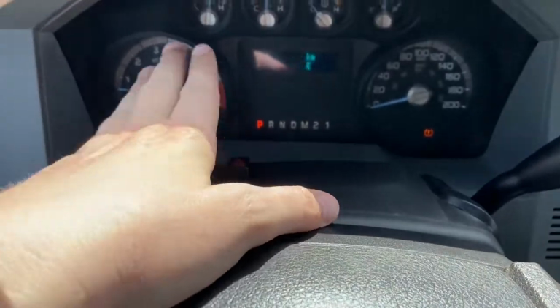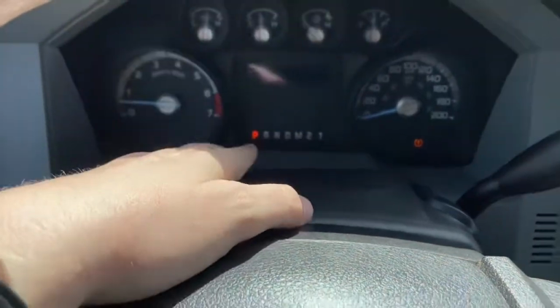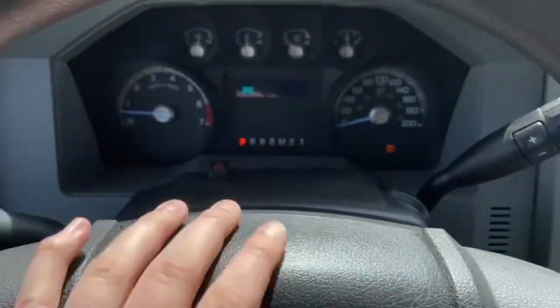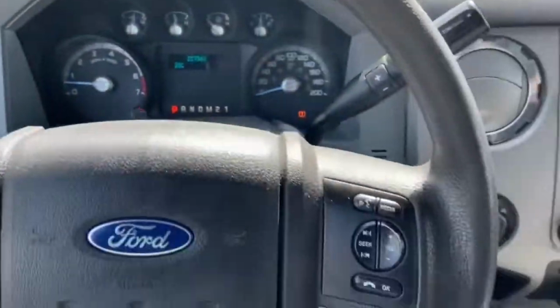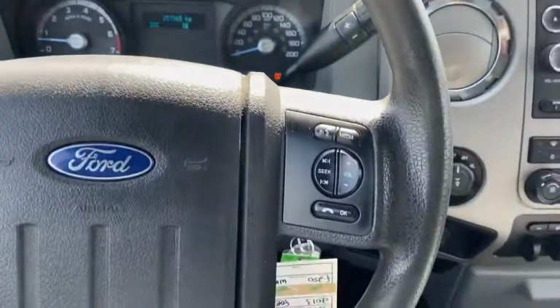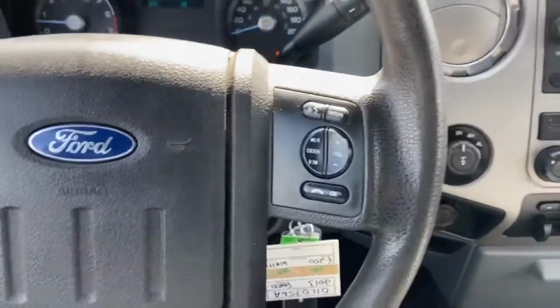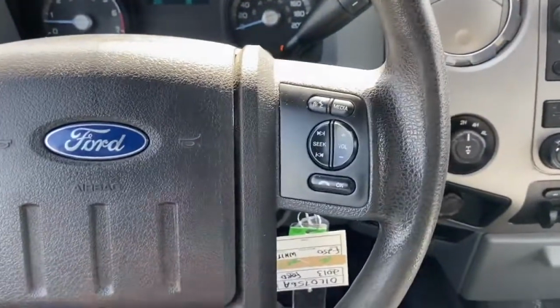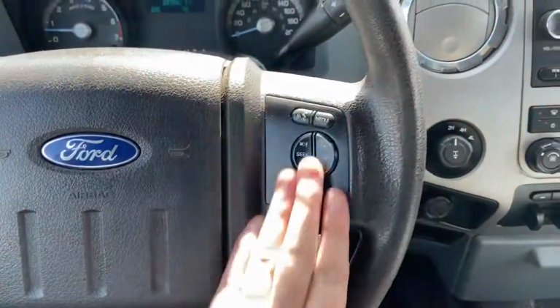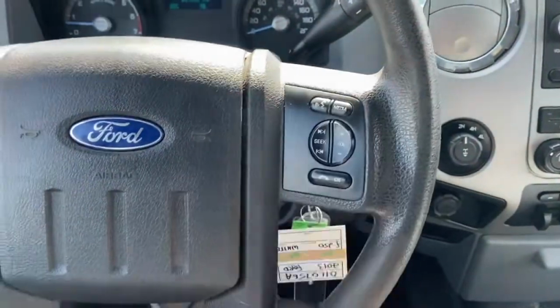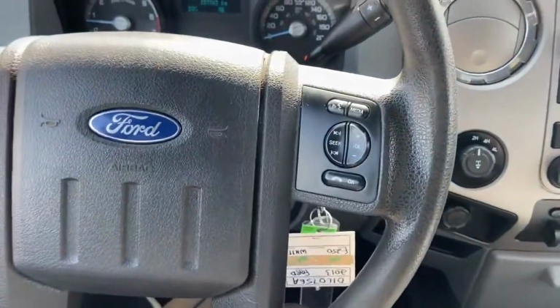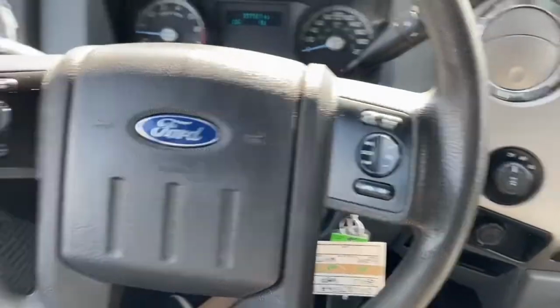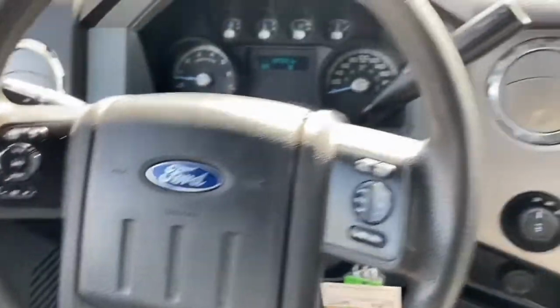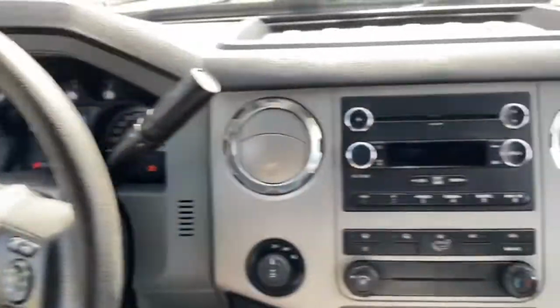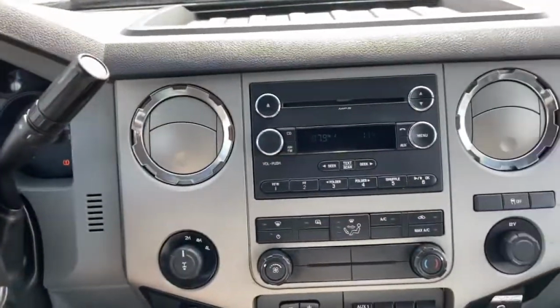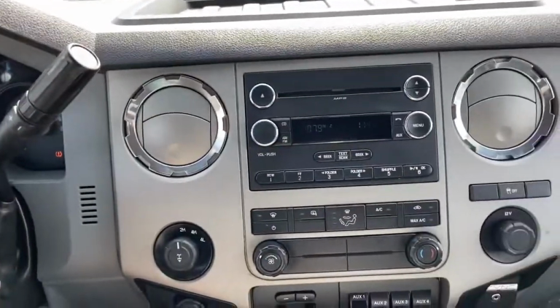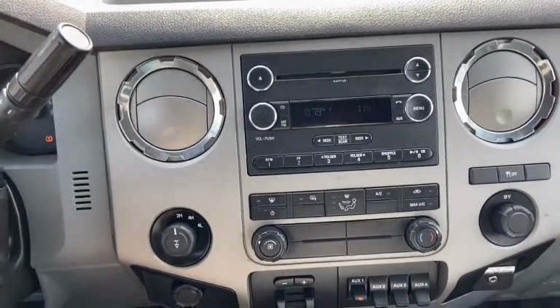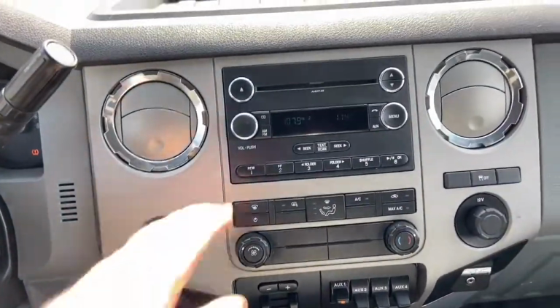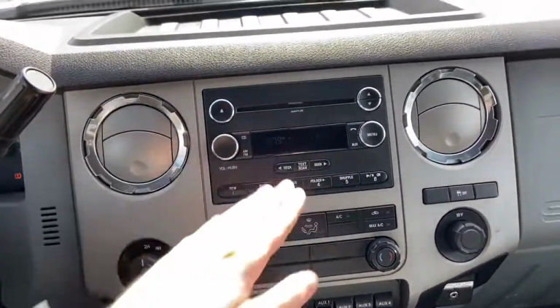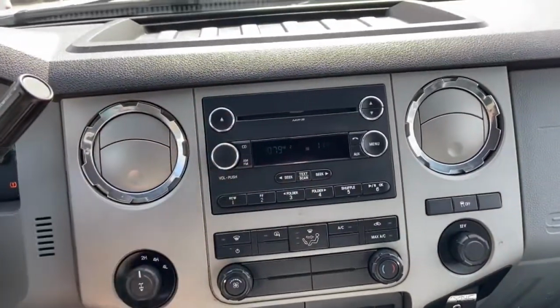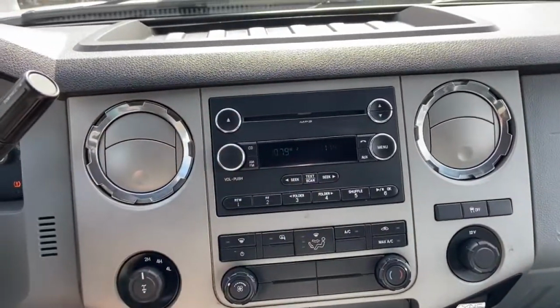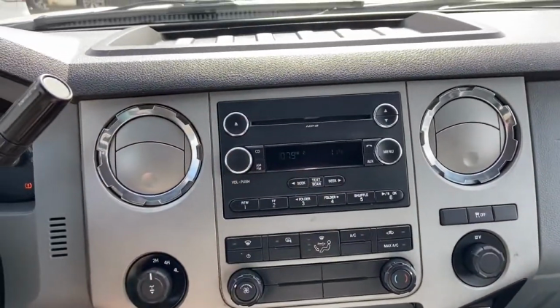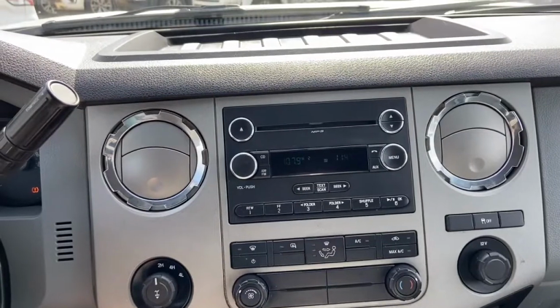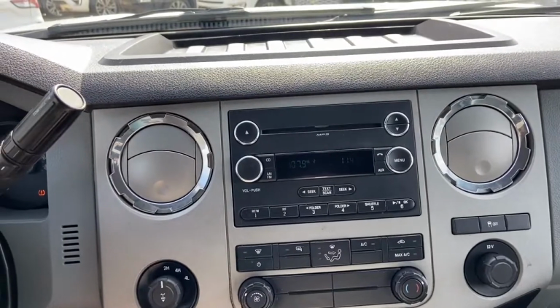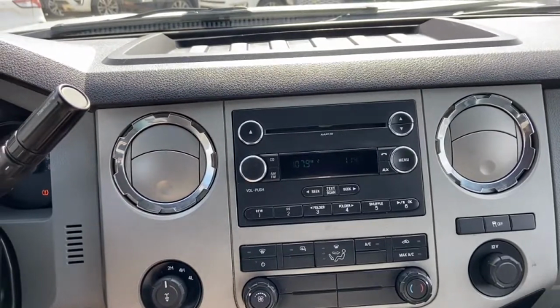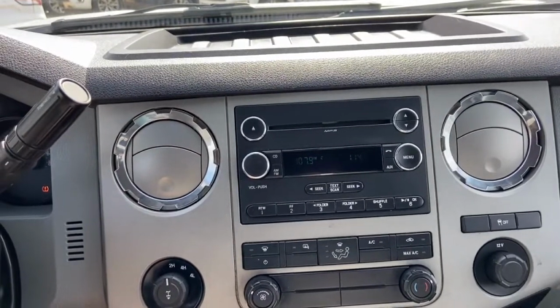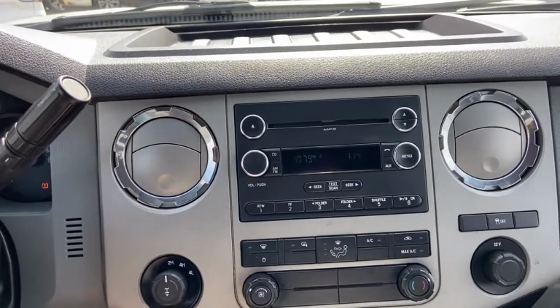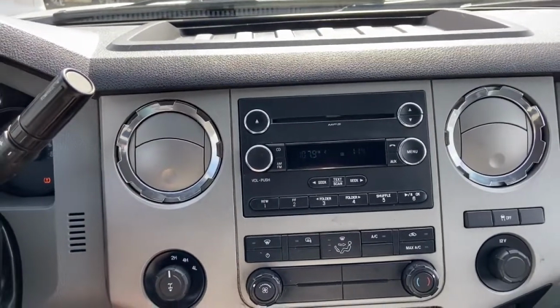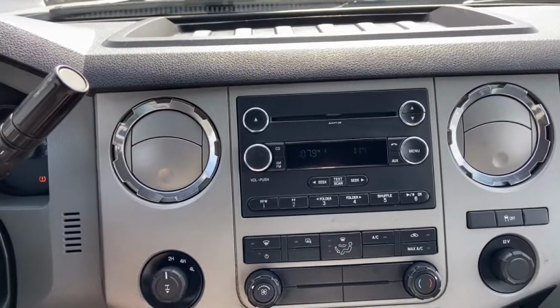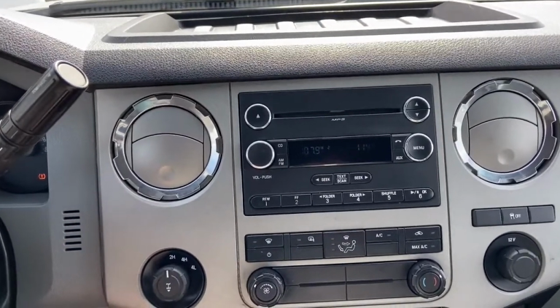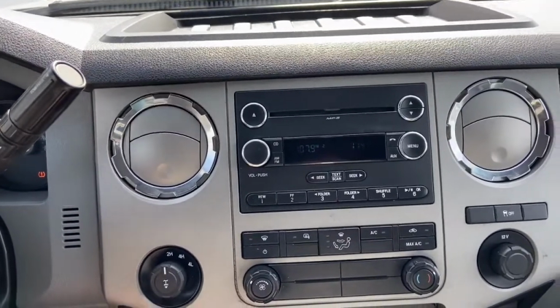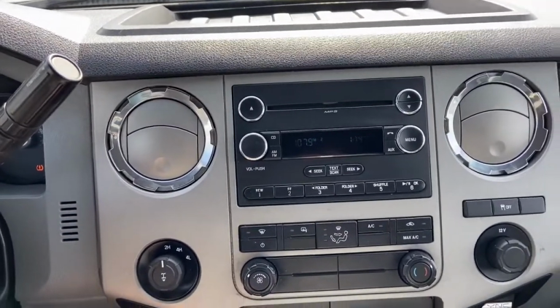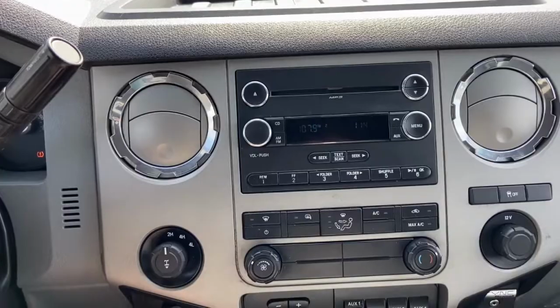We also have our hazard lights on top of the steering column. On the right side of the steering wheel you have your audio and hands-free controls. Into the middle, we do have our stereo system up top which gives you AM FM radio as well as a CD player, auxiliary input, and Bluetooth connectivity.